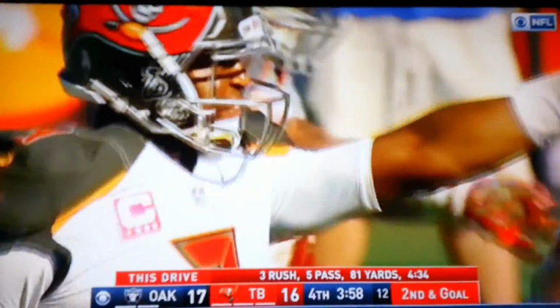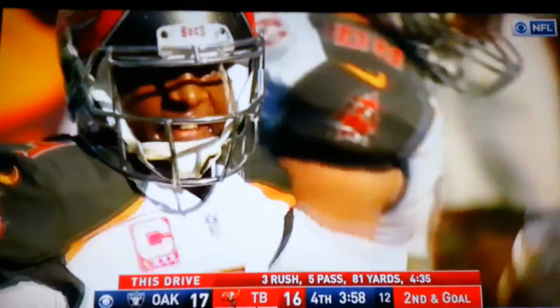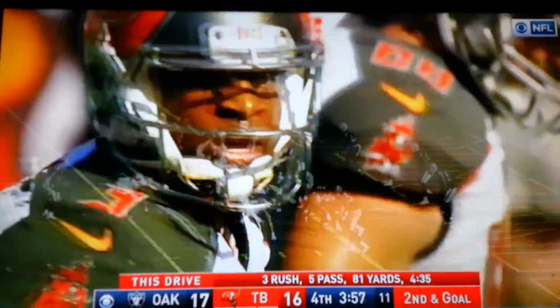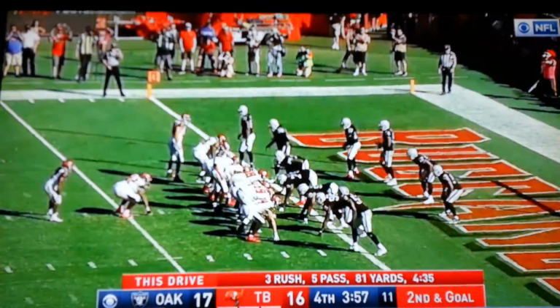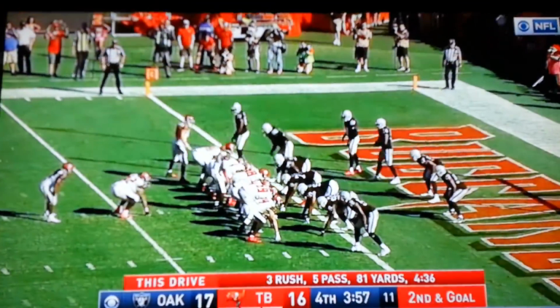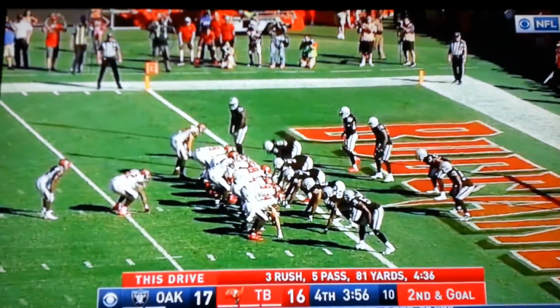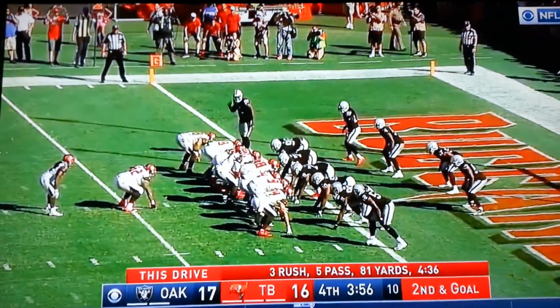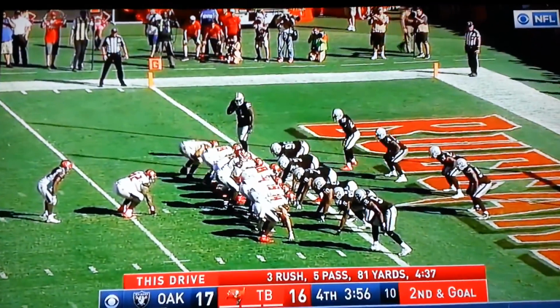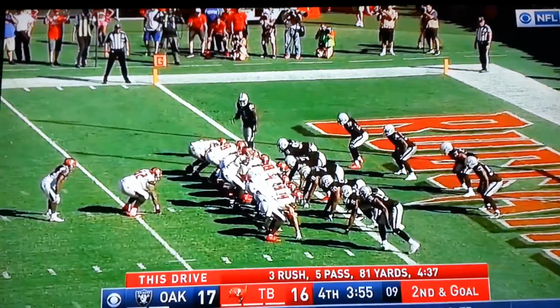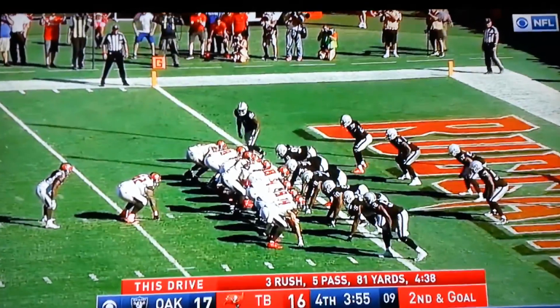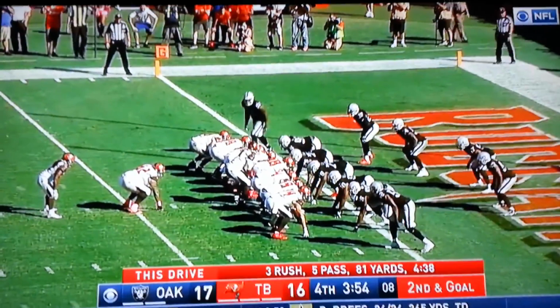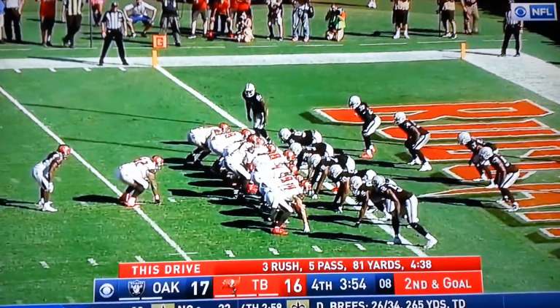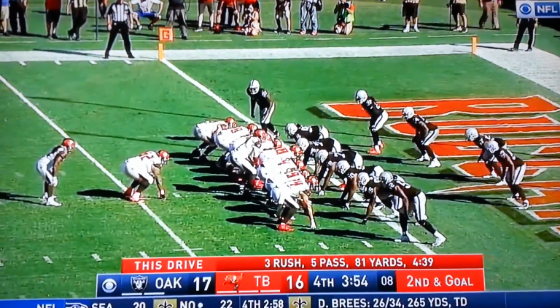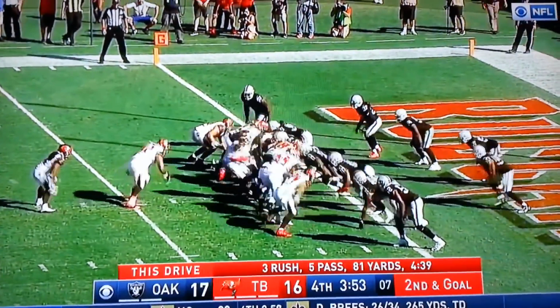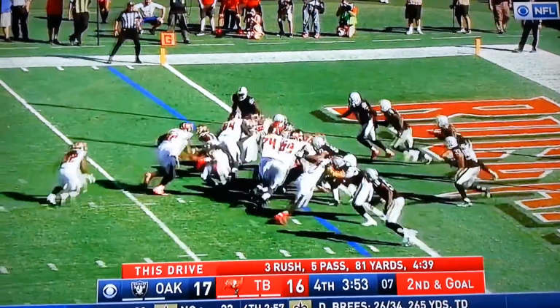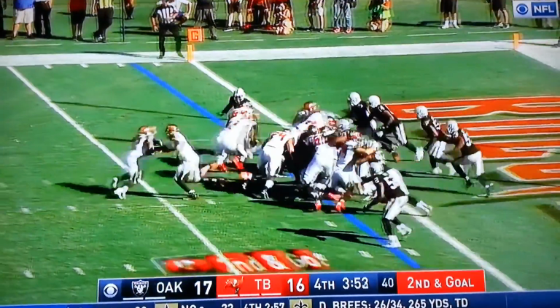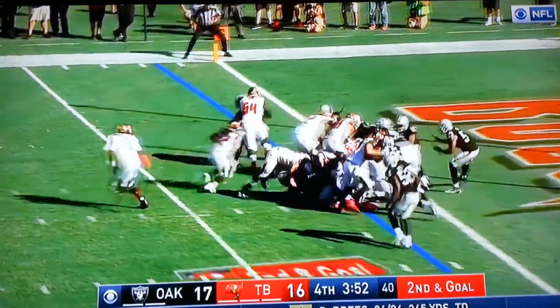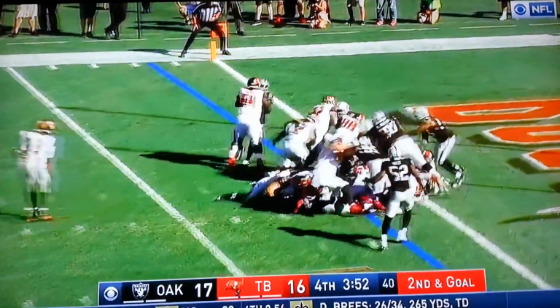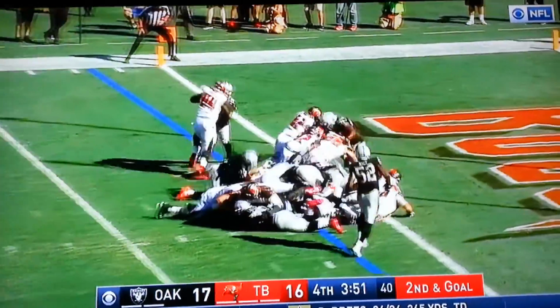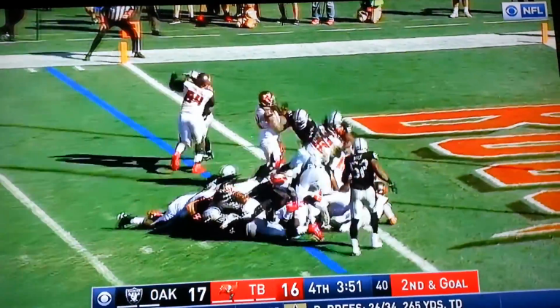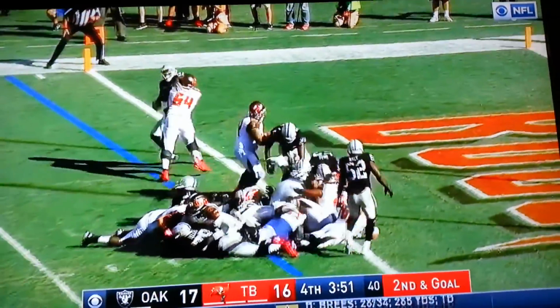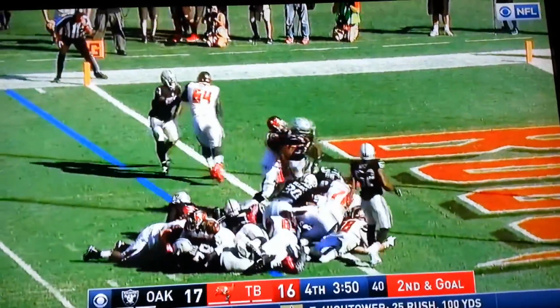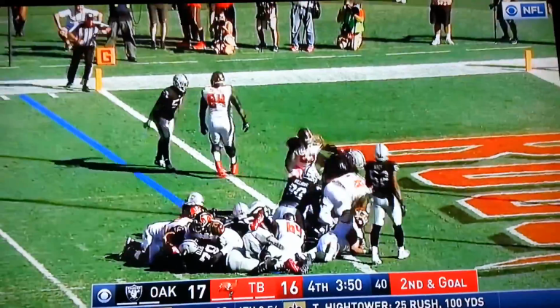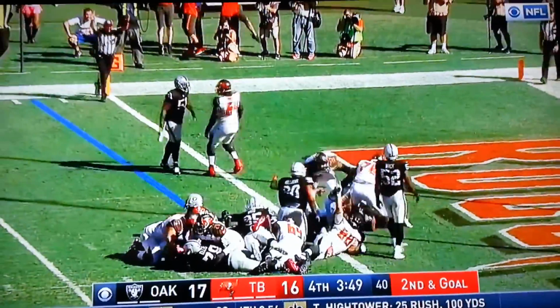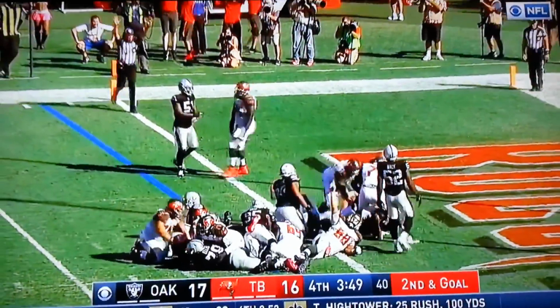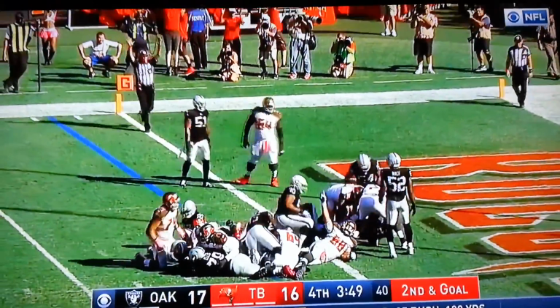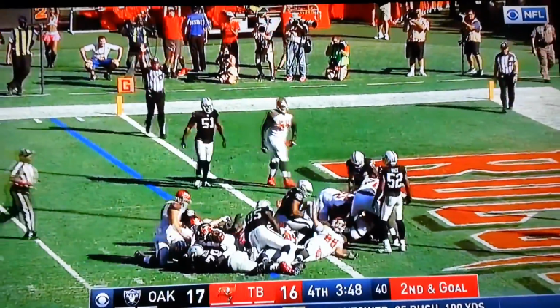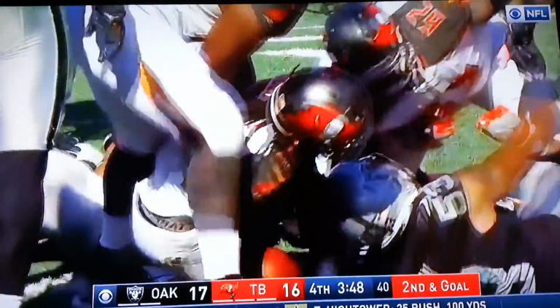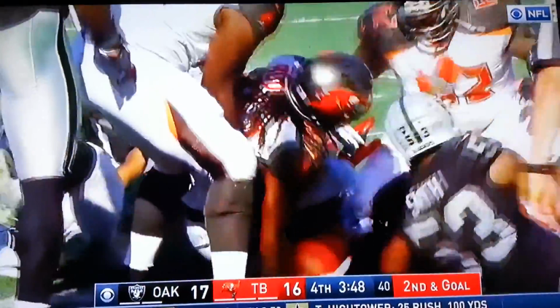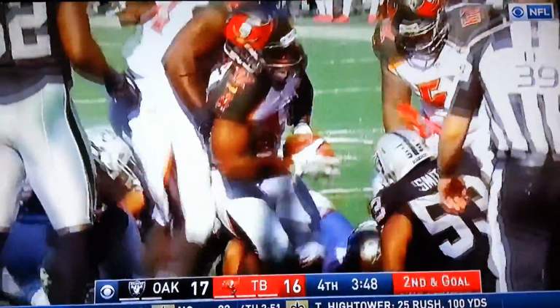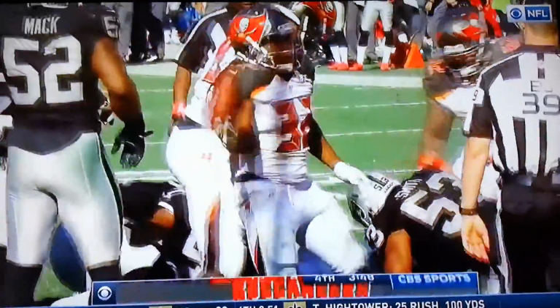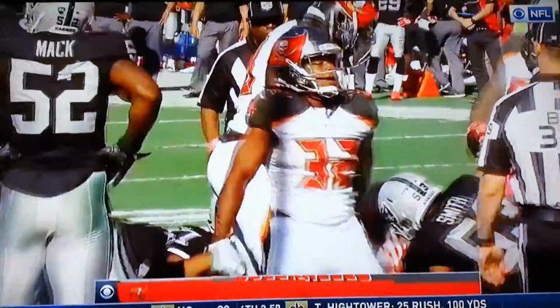Jacquizz Rodgers is the running back — he has not scored a touchdown in two years! He gets the call on second and goal, and Rodgers is in! Touchdown, Tampa Bay!